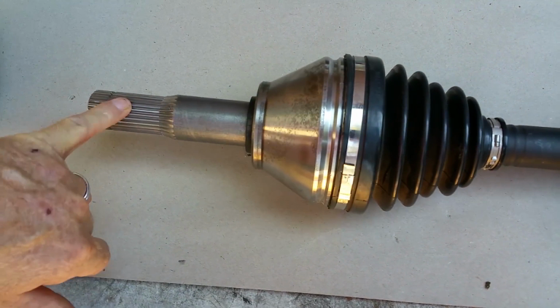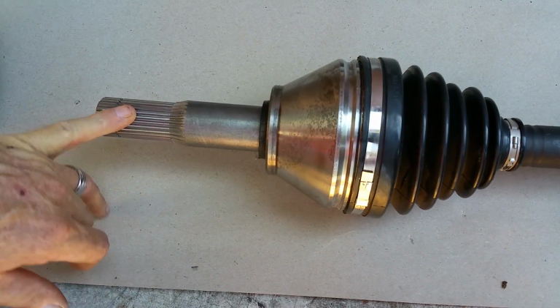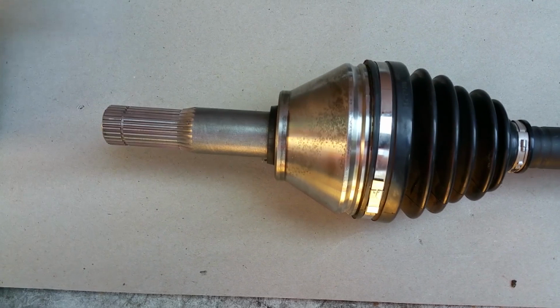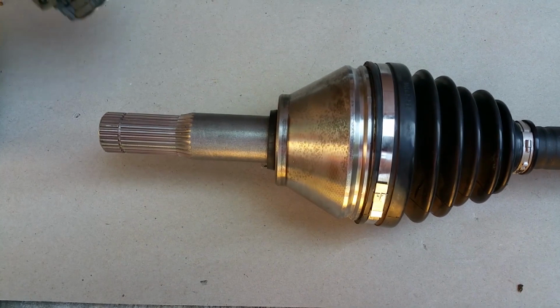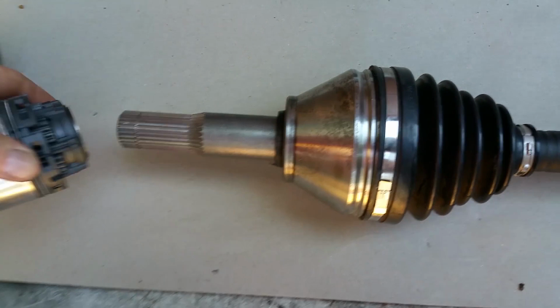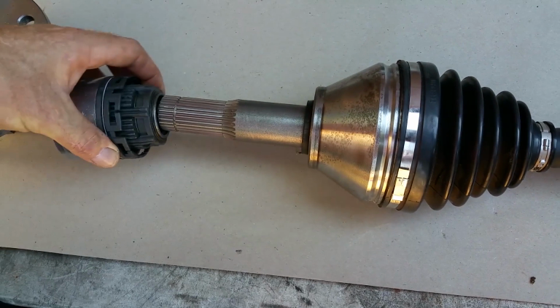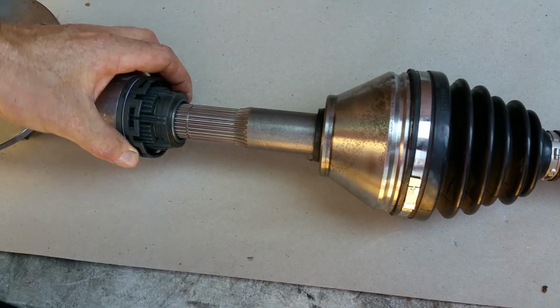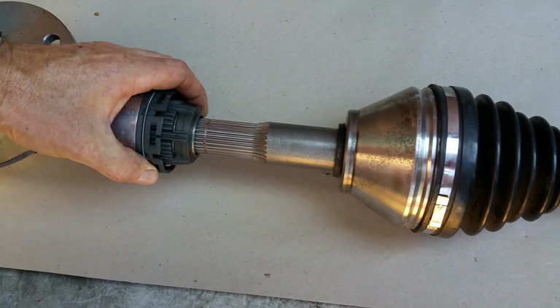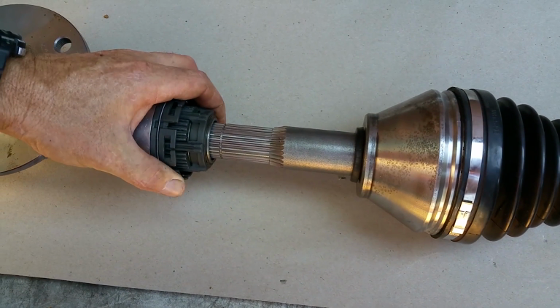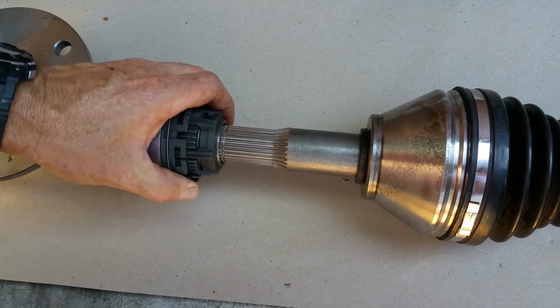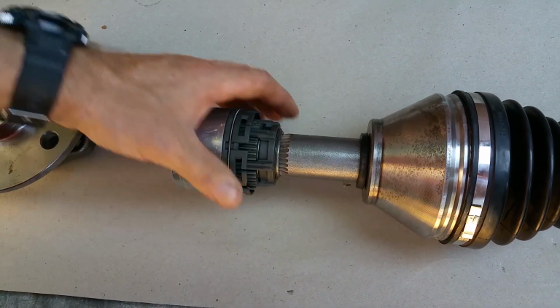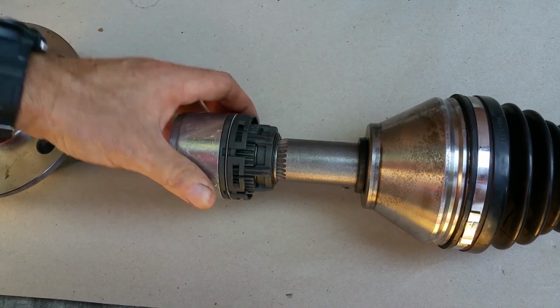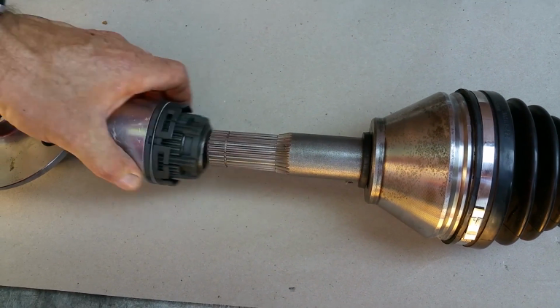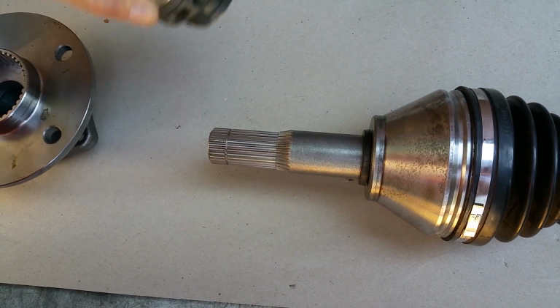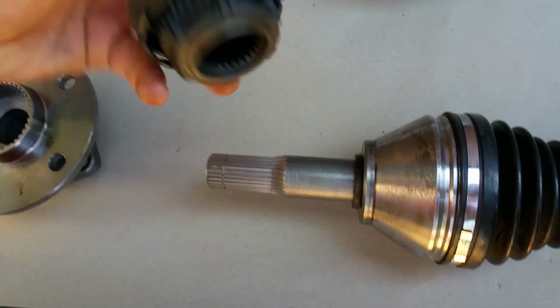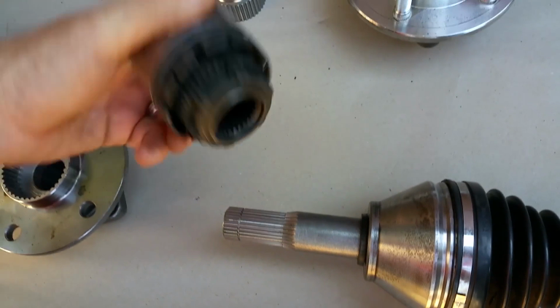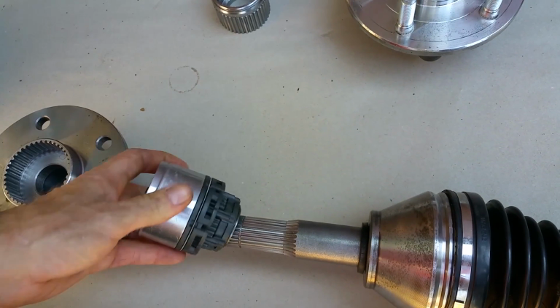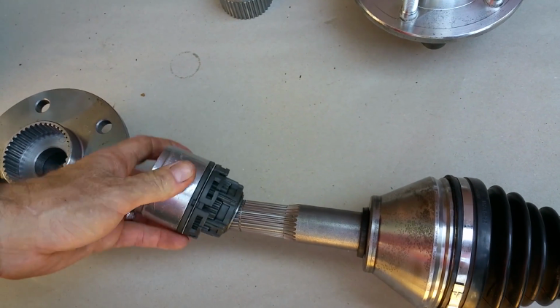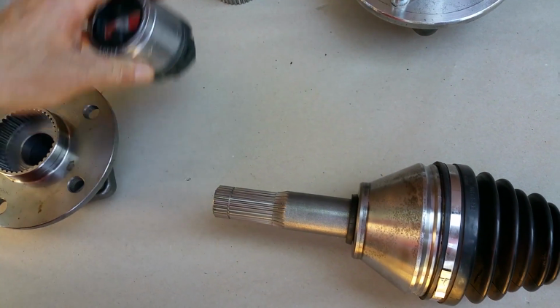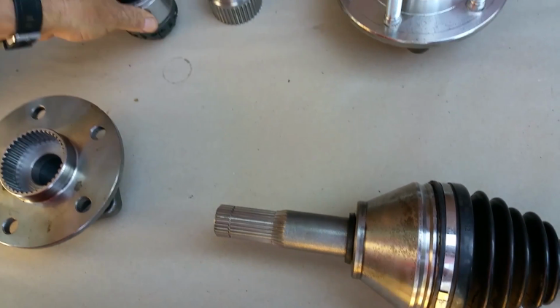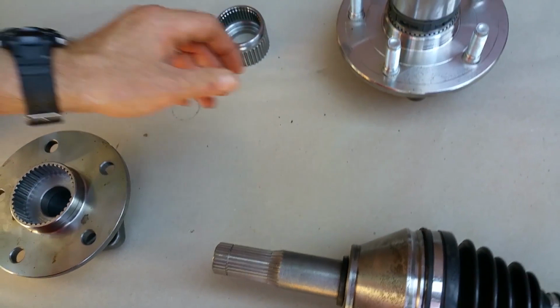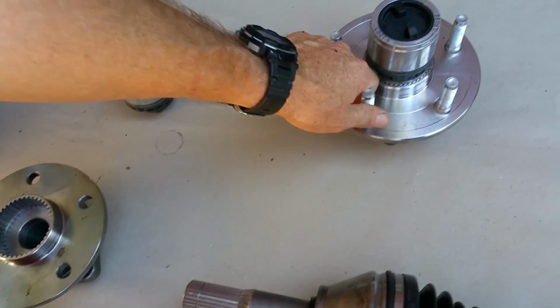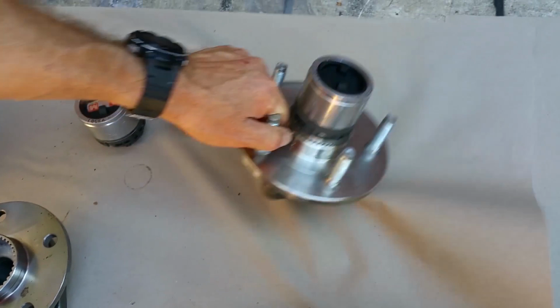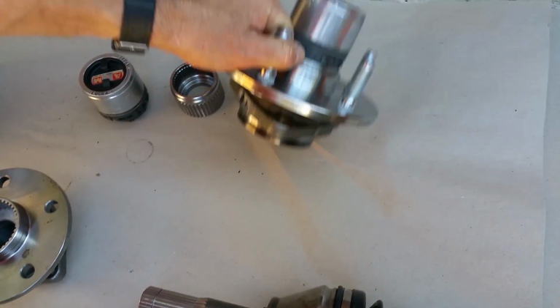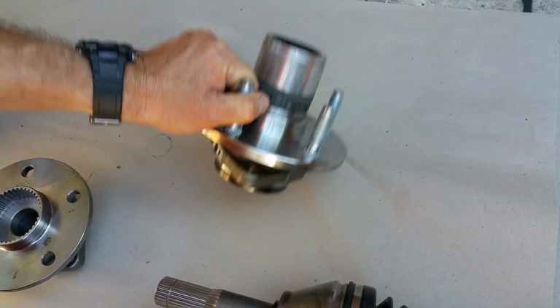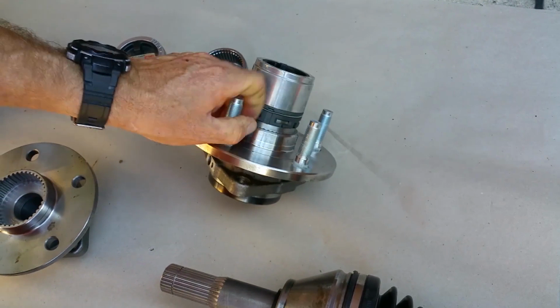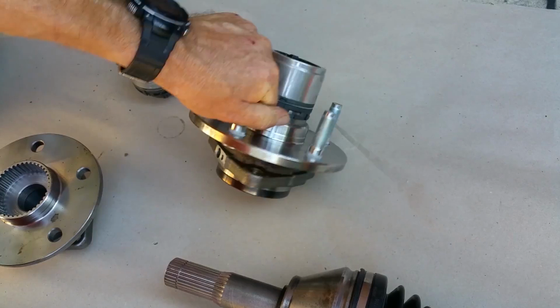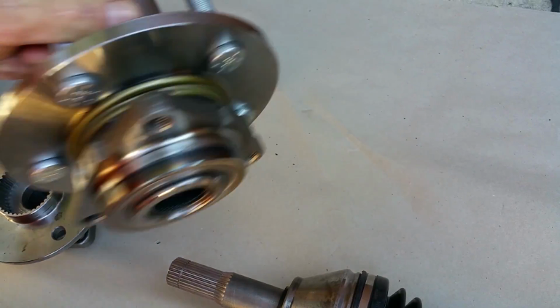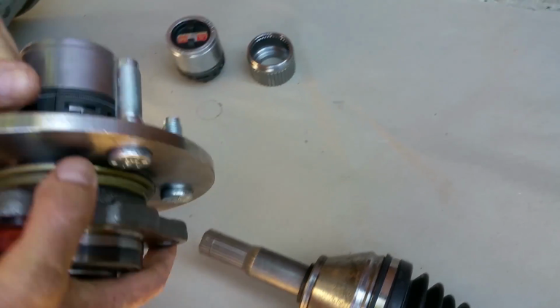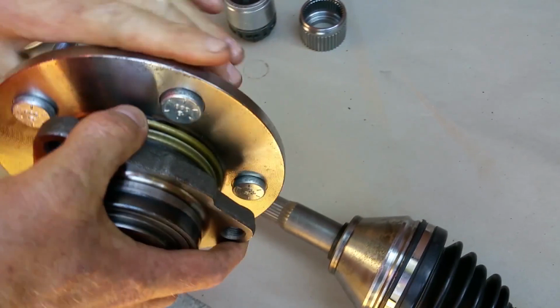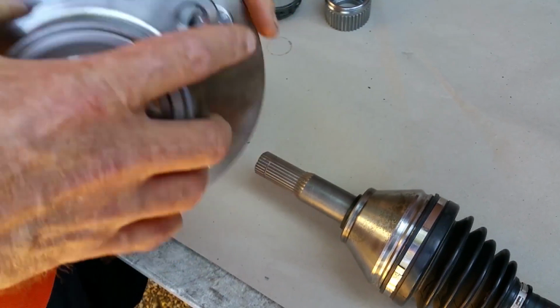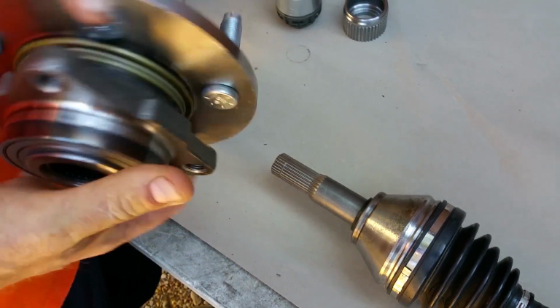All we did was transform it. We've got some splines on the end — typical Dana 44 setup — that takes a locking hub, simple as that. Then all of a sudden we've got a hub right here.